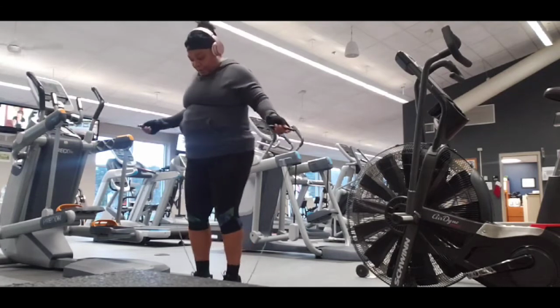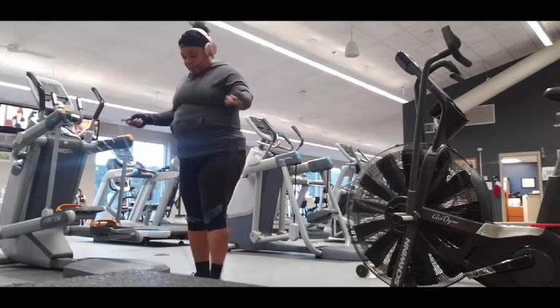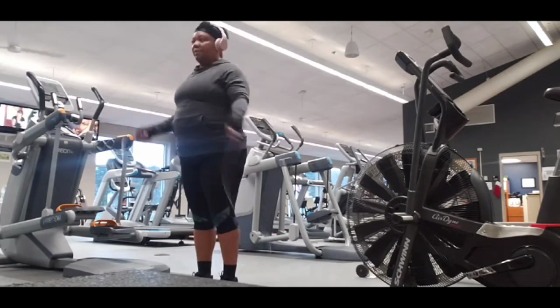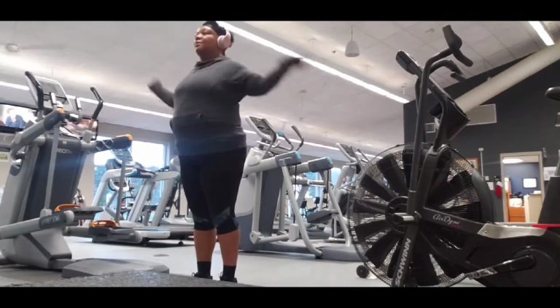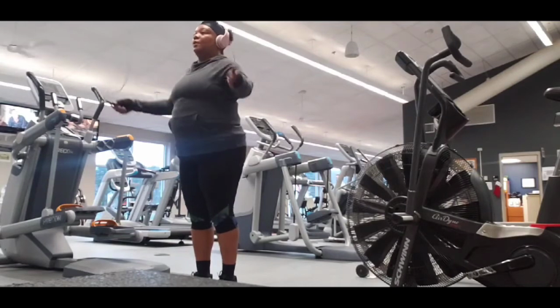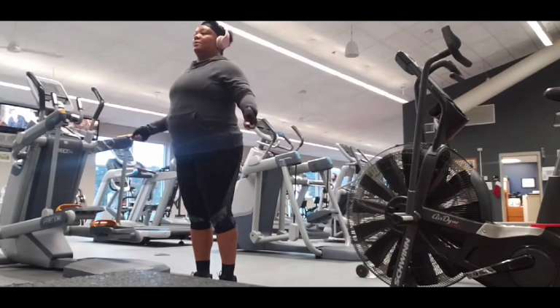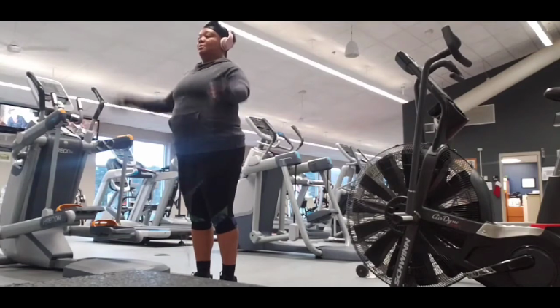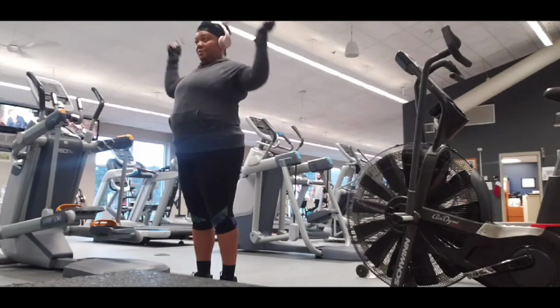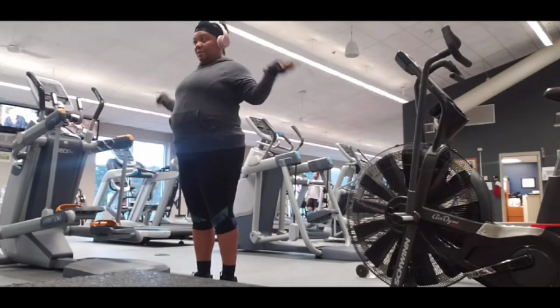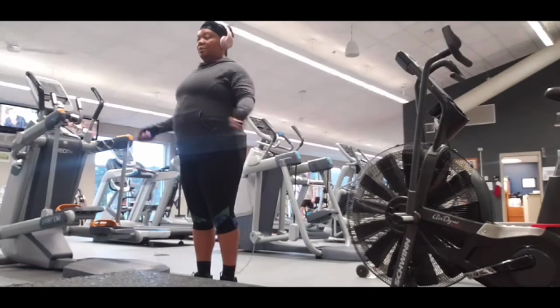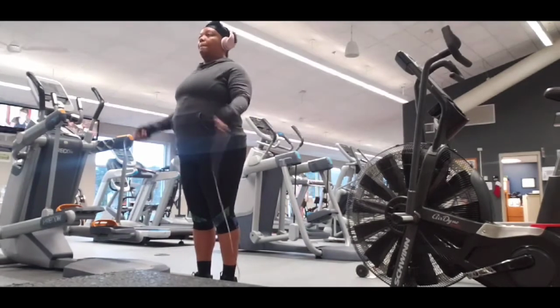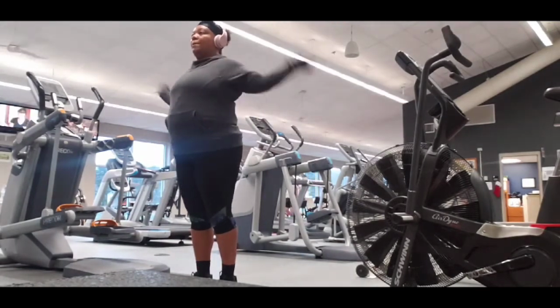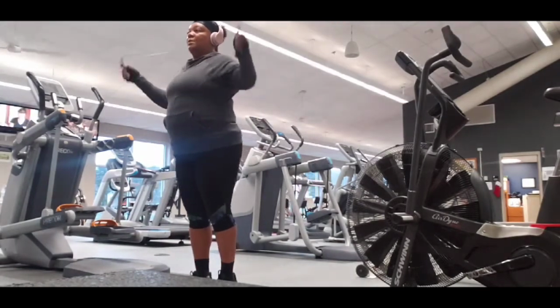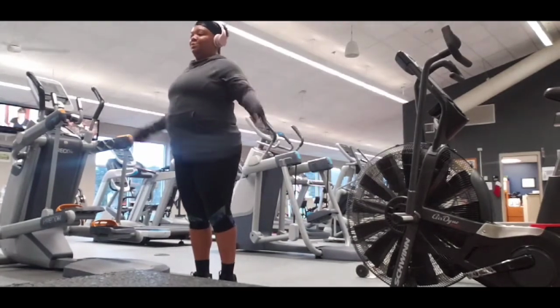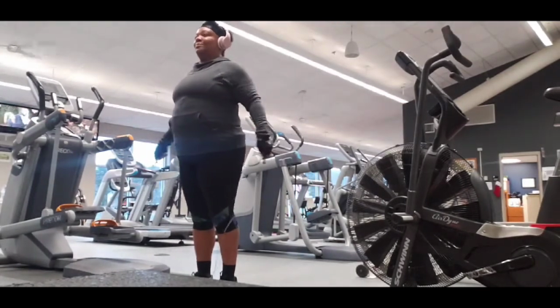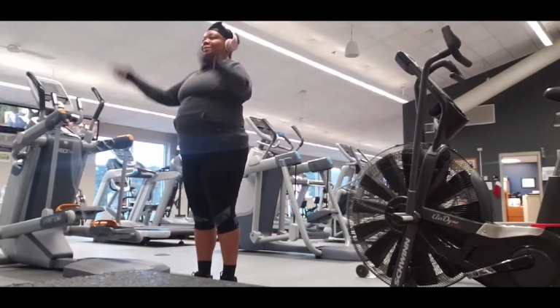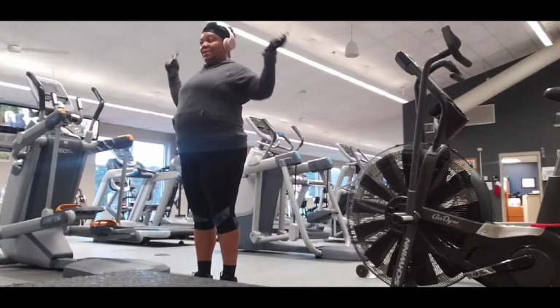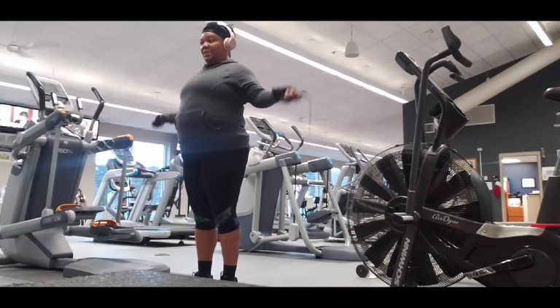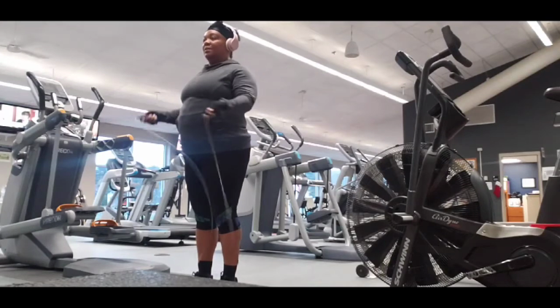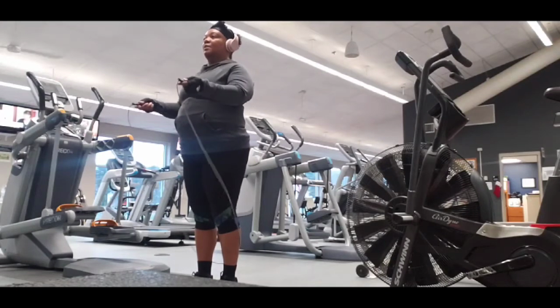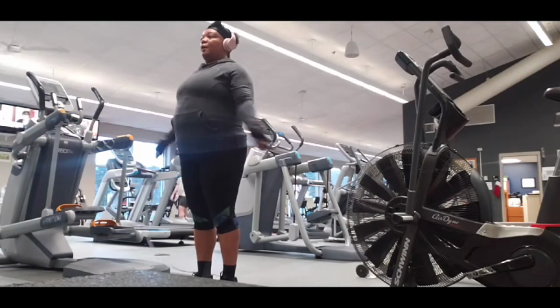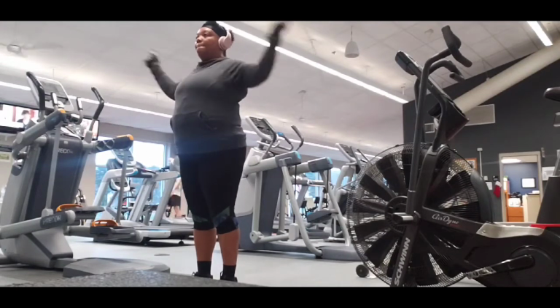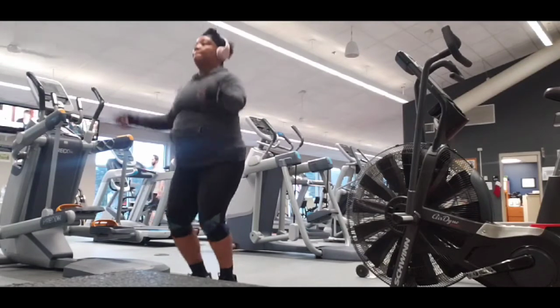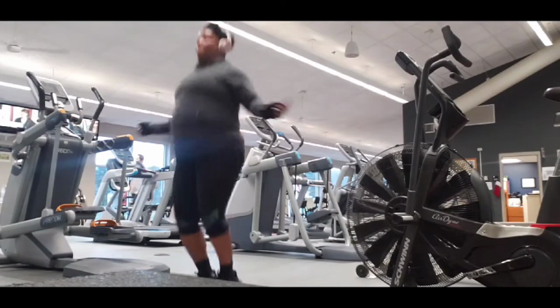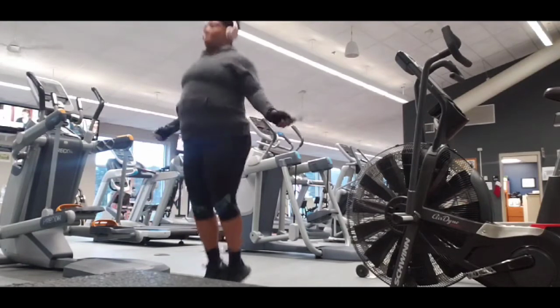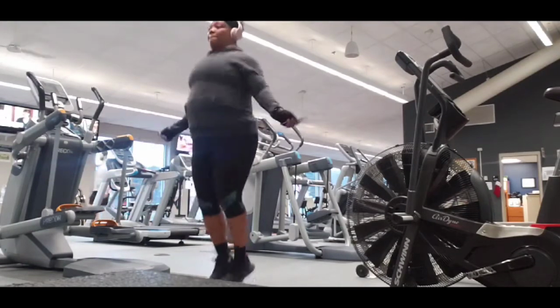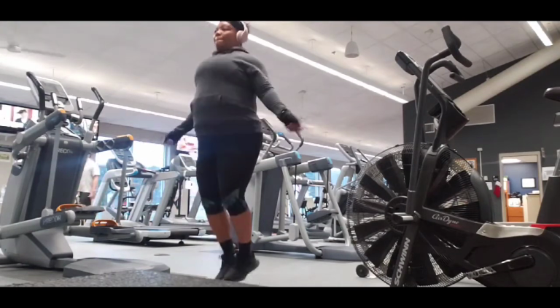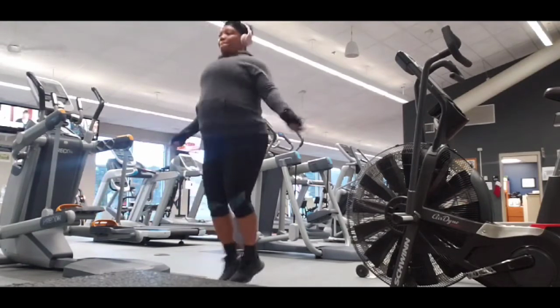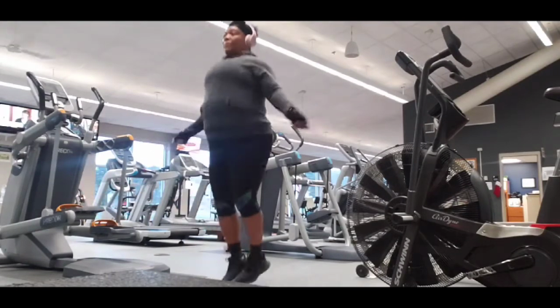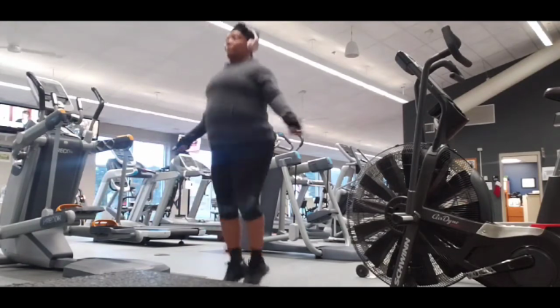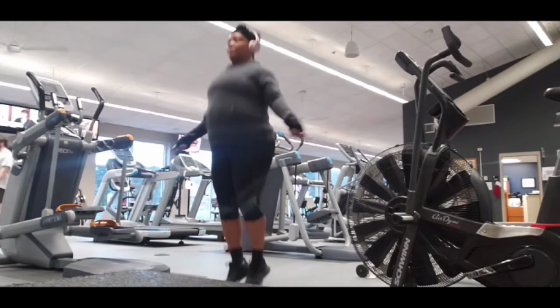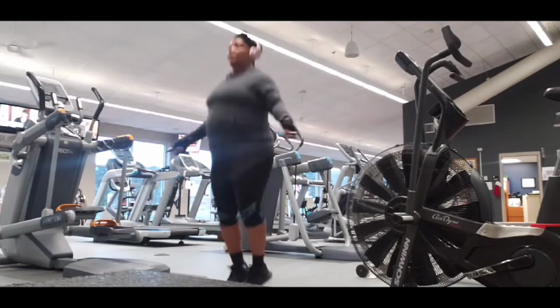For those of us used to doing this when we were younger, this would totally put a workout on you. Right here I was fit to be tied, but yeah, this is a great full body cardio exercise.